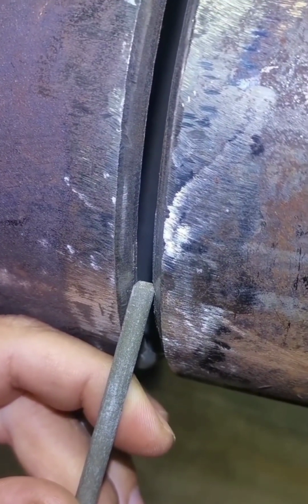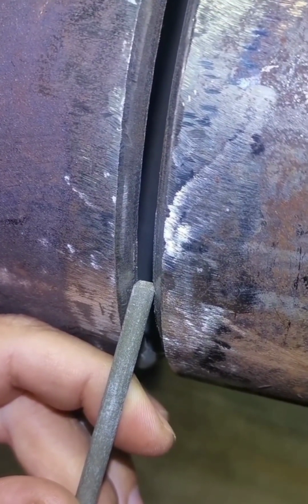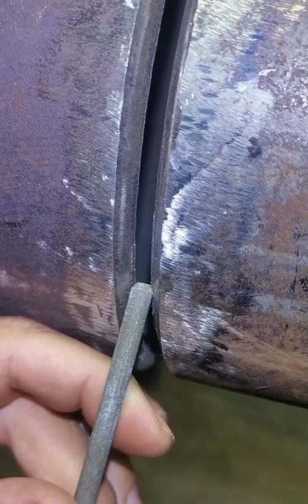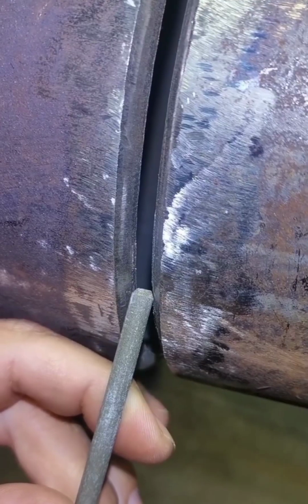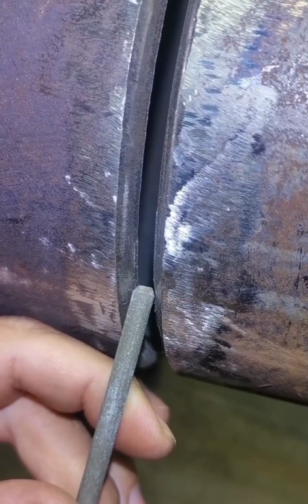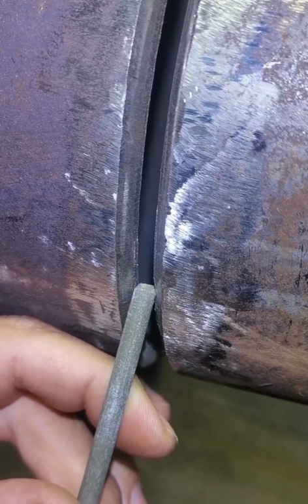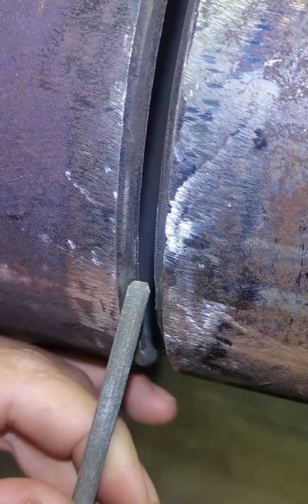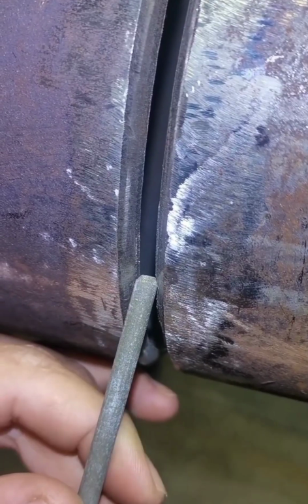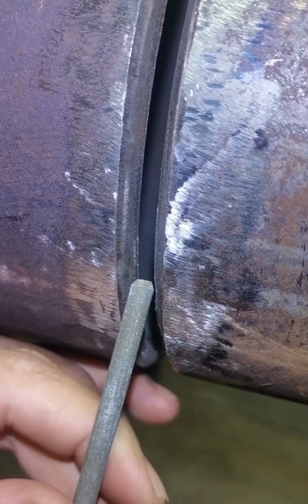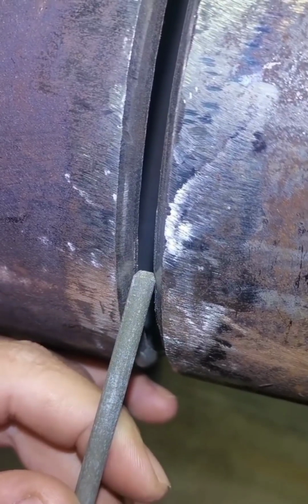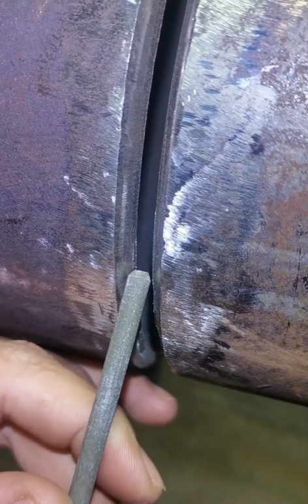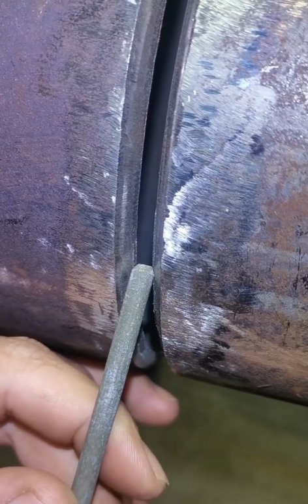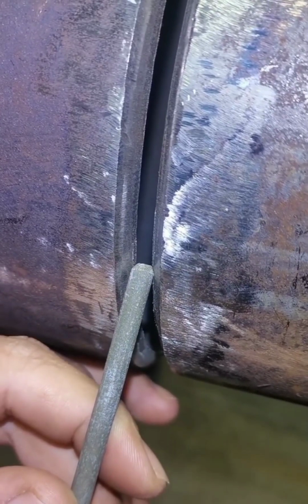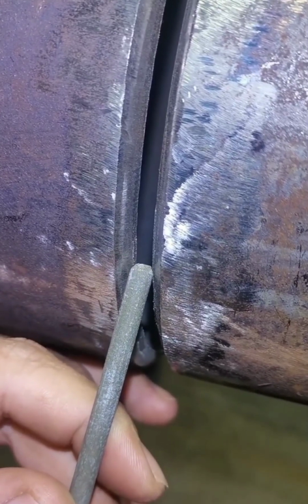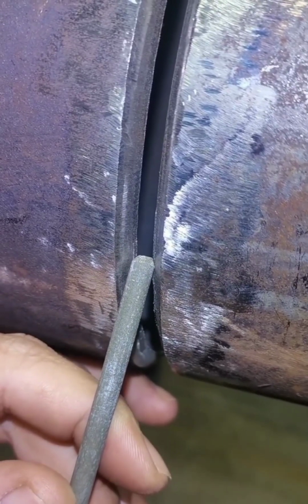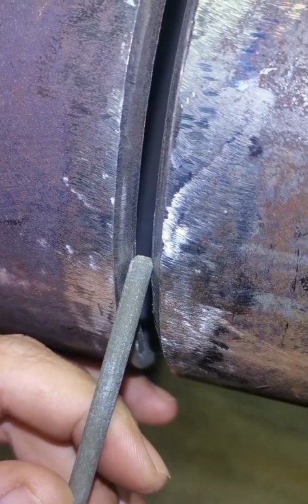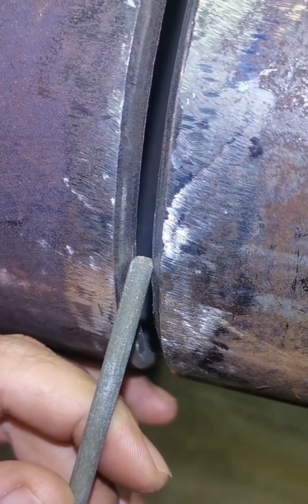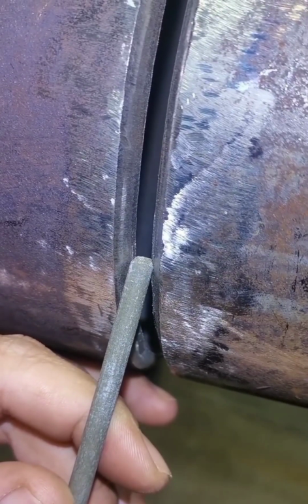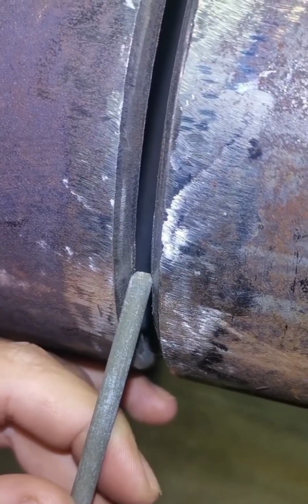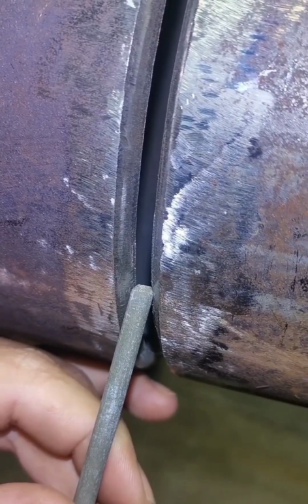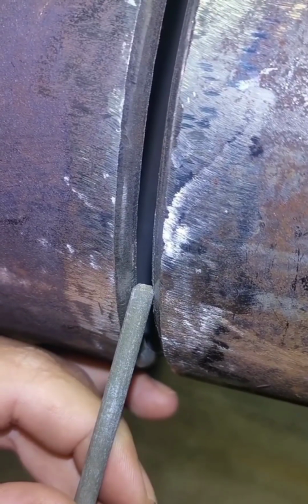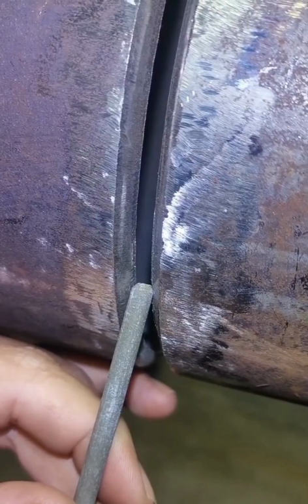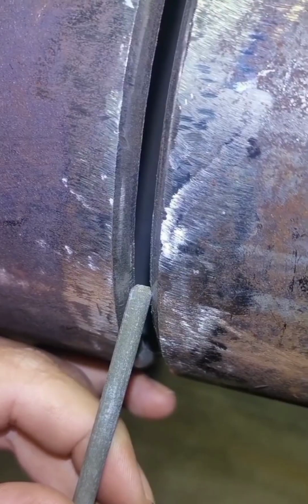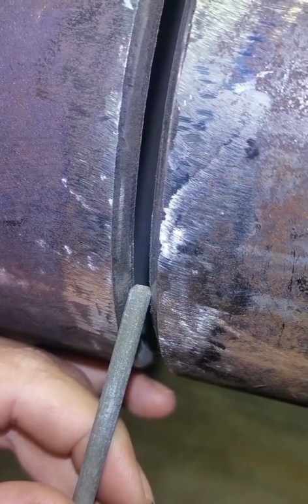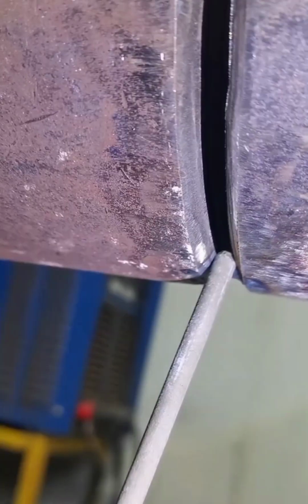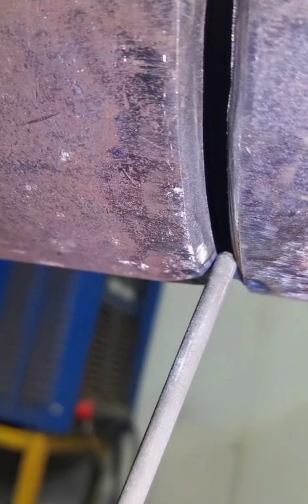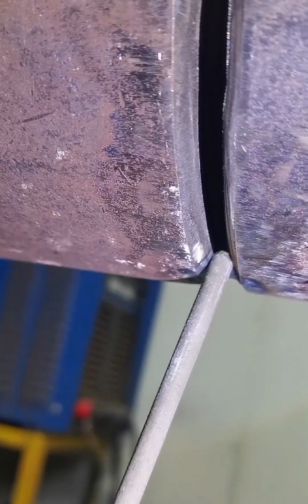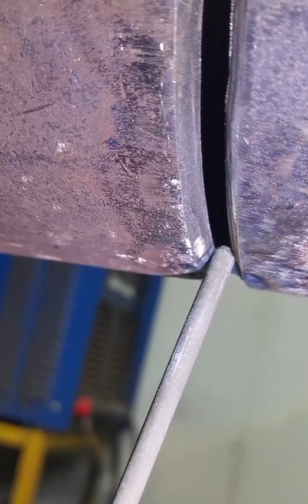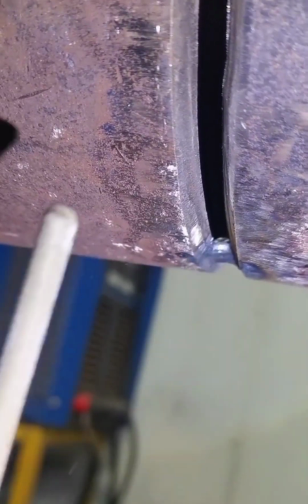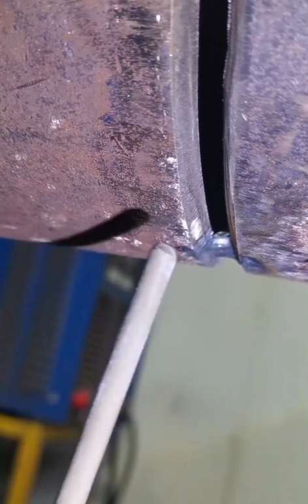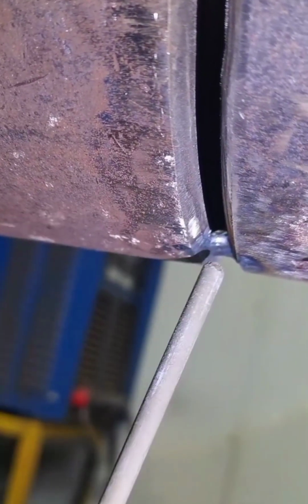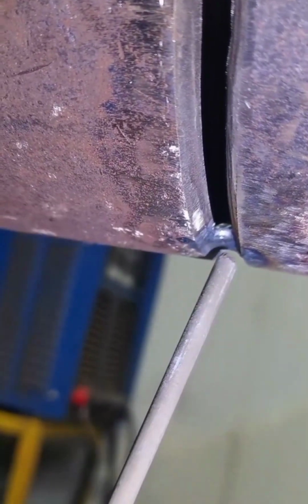The keyhole cannot be burned out. Each pass, maintain the keyhole until it is uniform, and the back will be formed evenly.